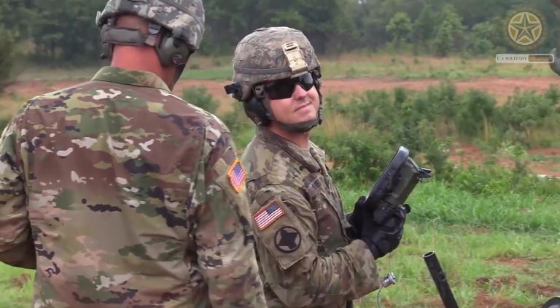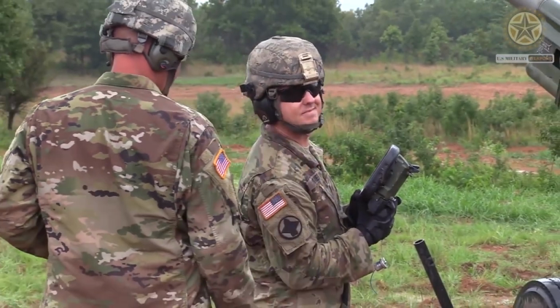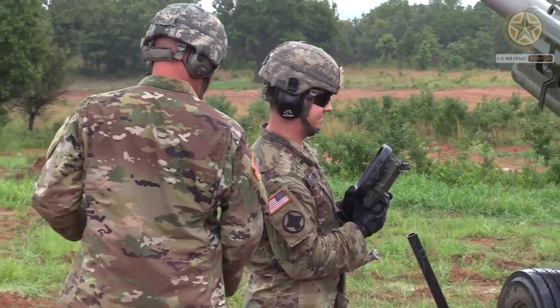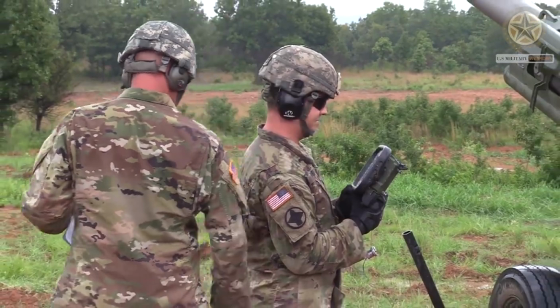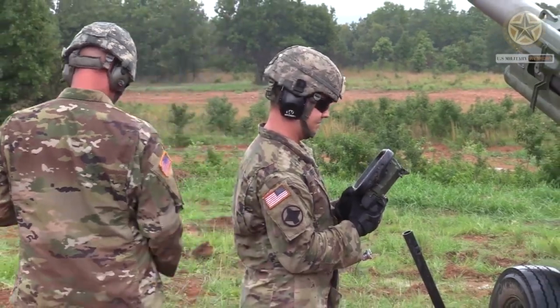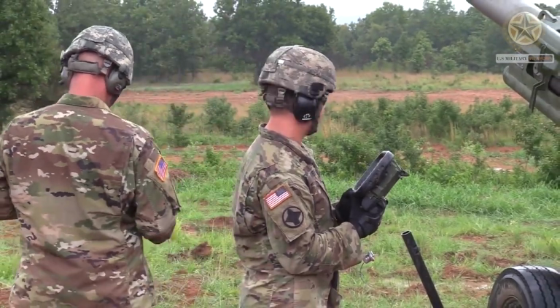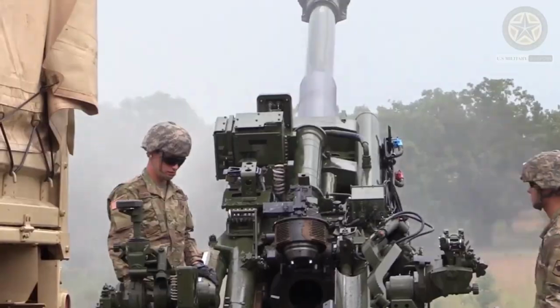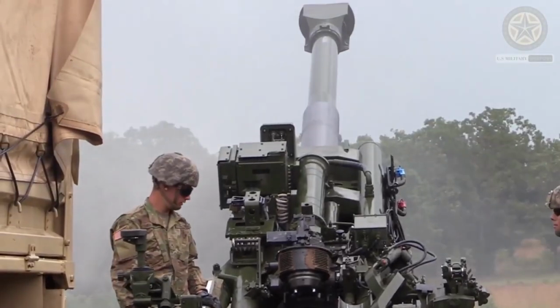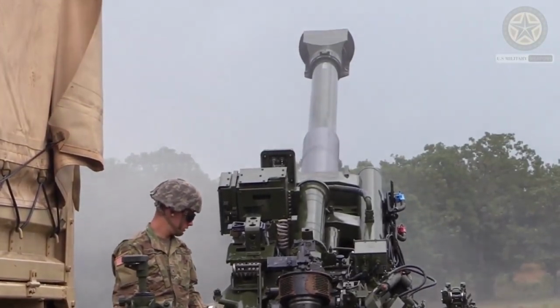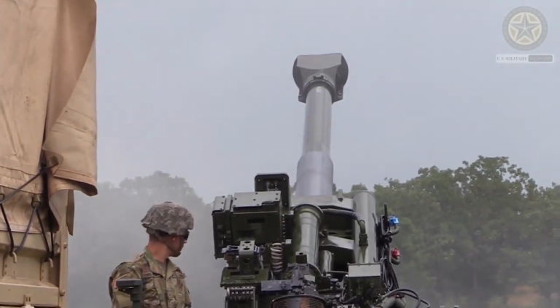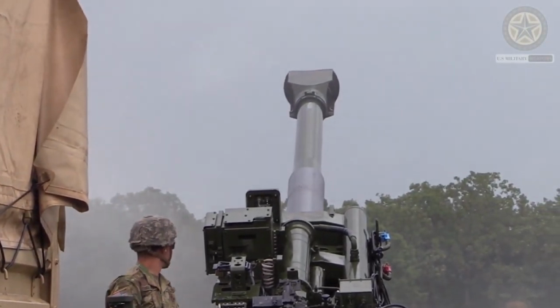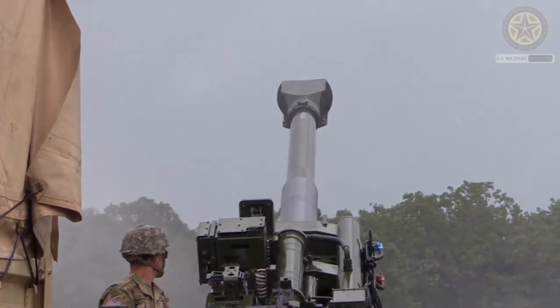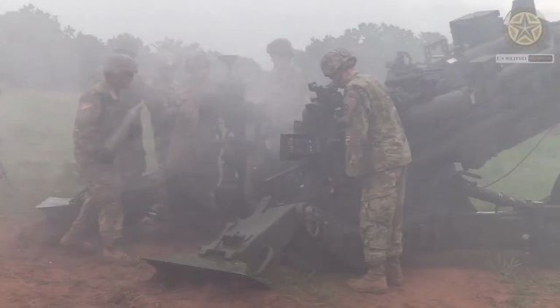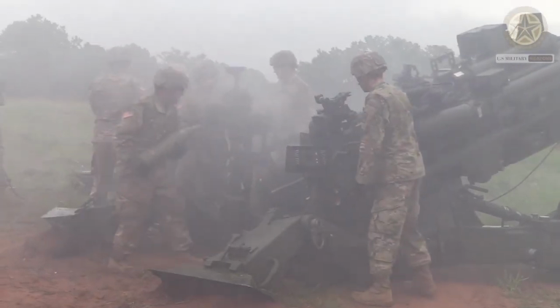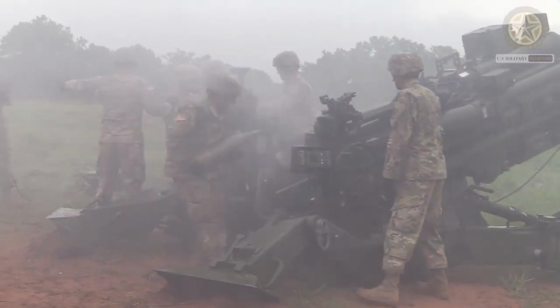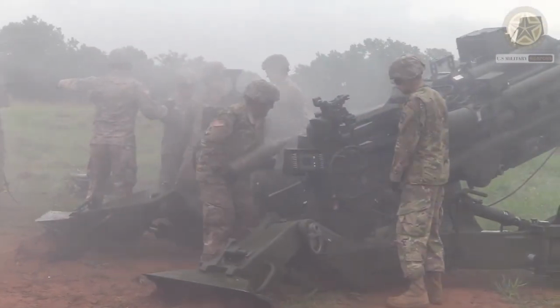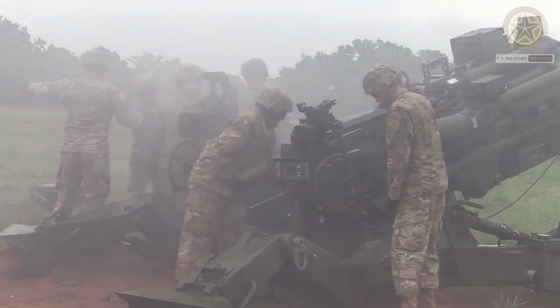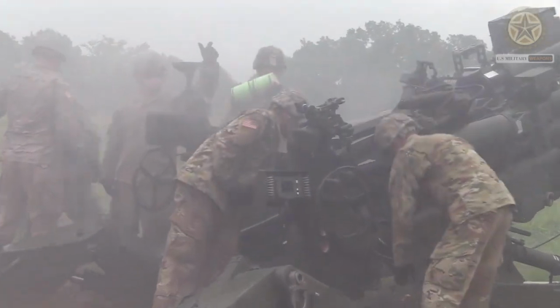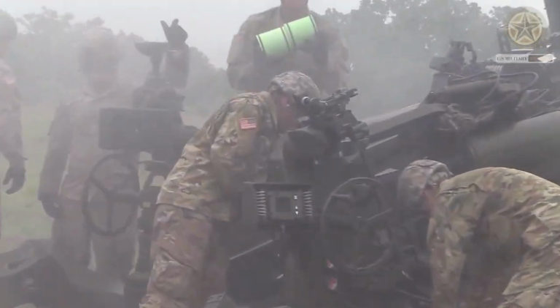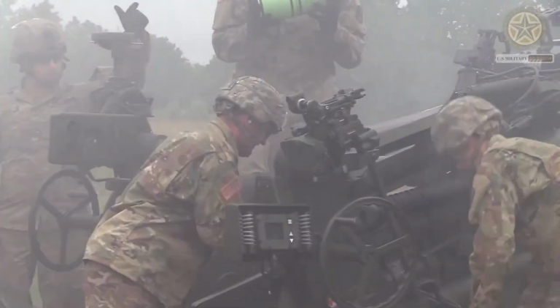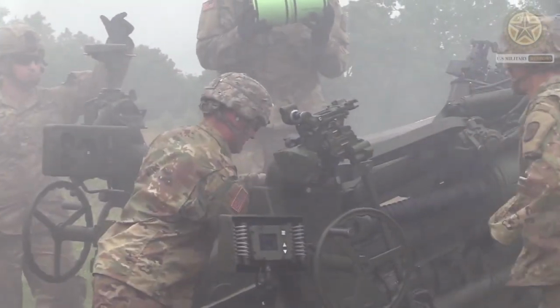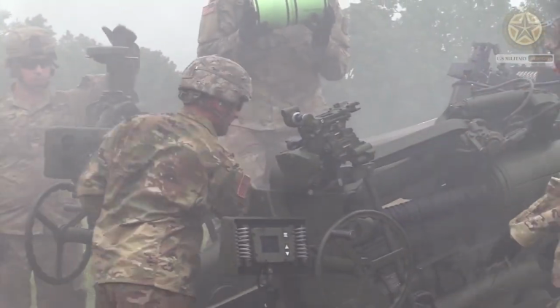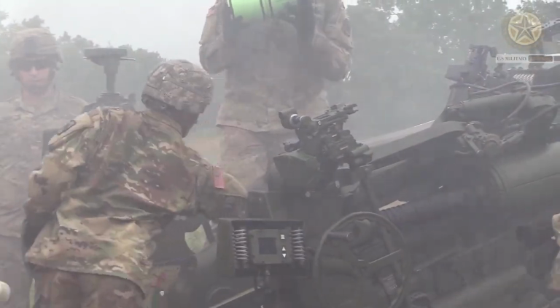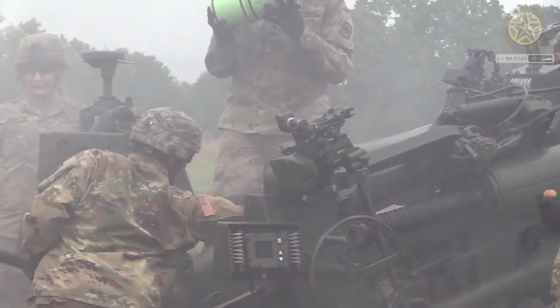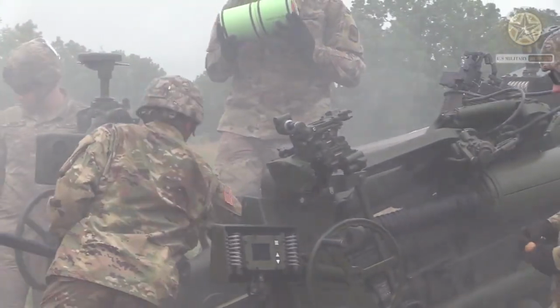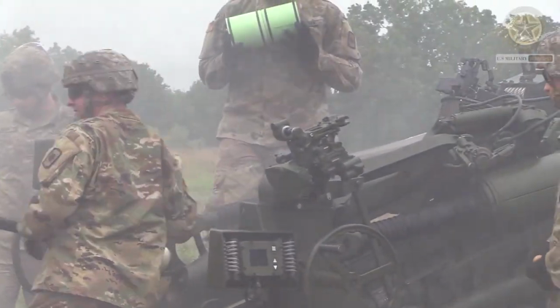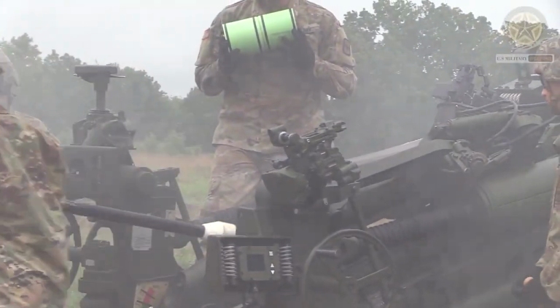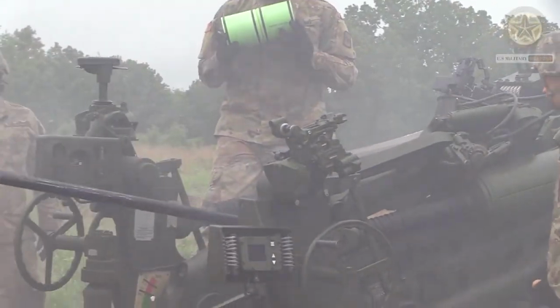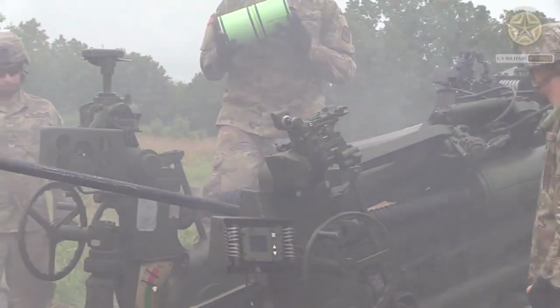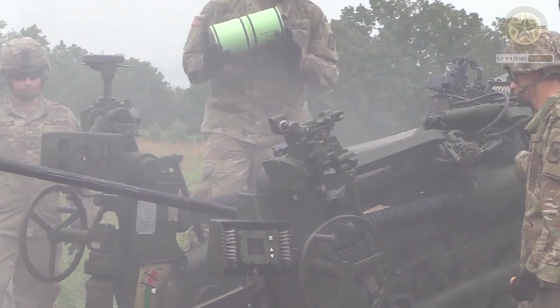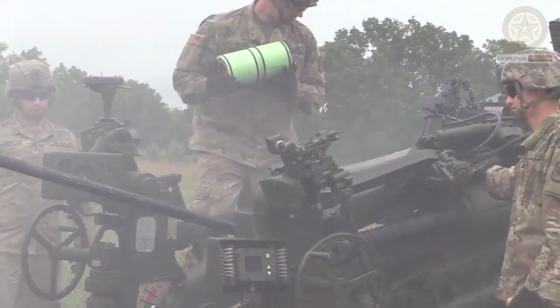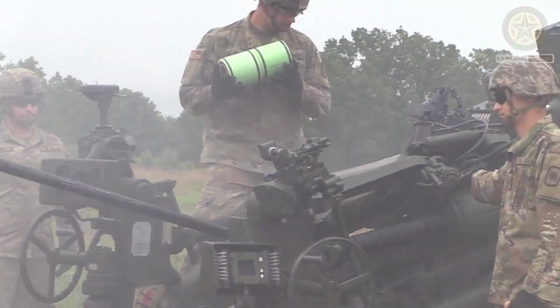The M777A2 incorporates innovative design technologies that reduce system weight to less than 4,500kg while increasing mobility, survivability, deployability, and sustainability for expeditionary operations.